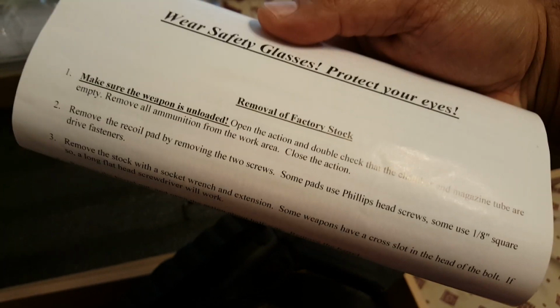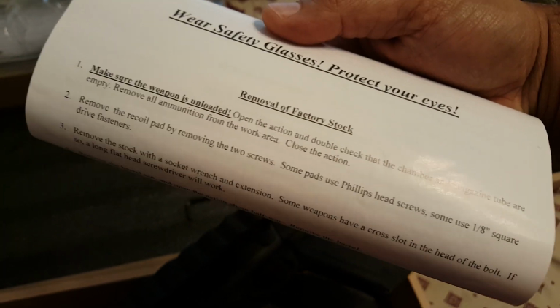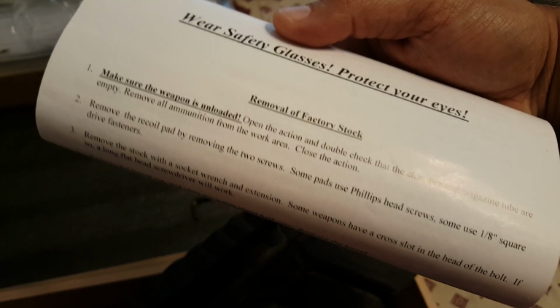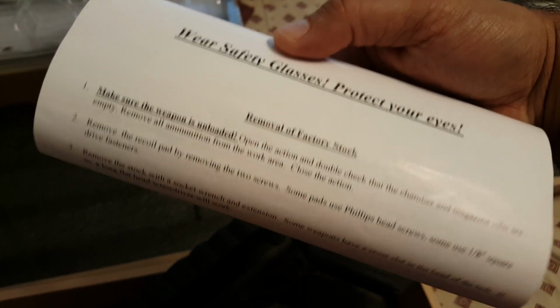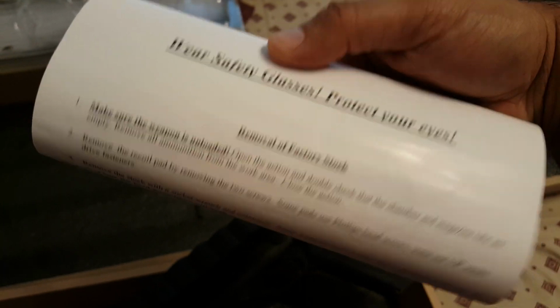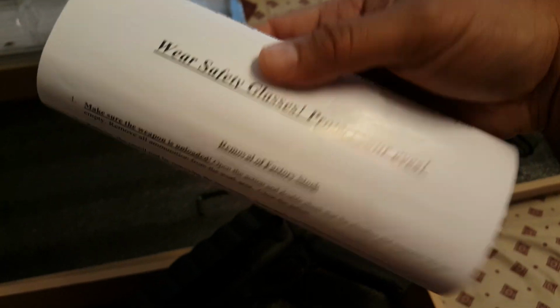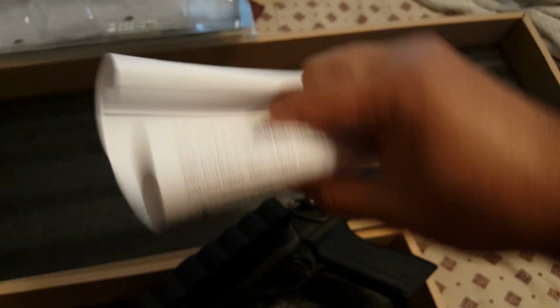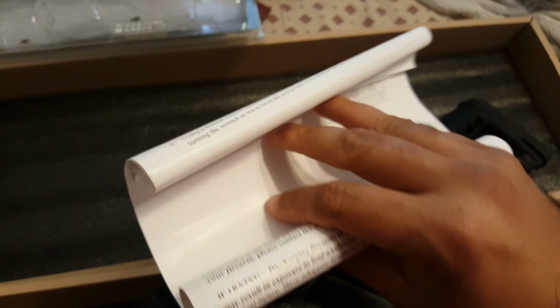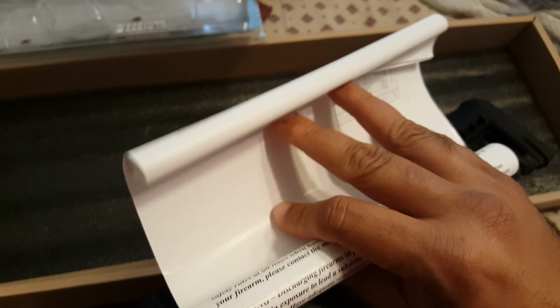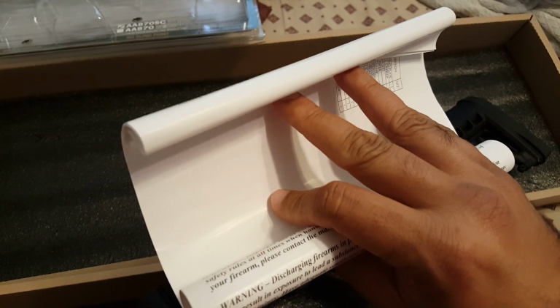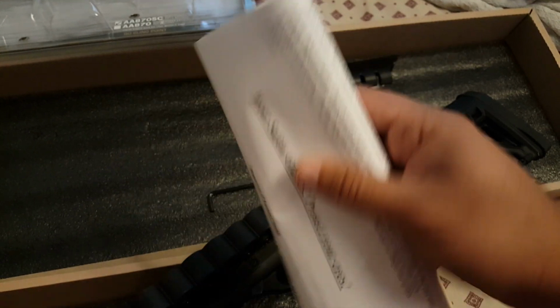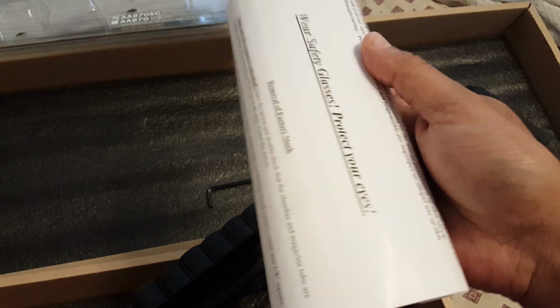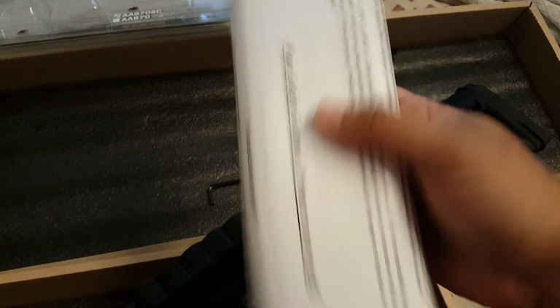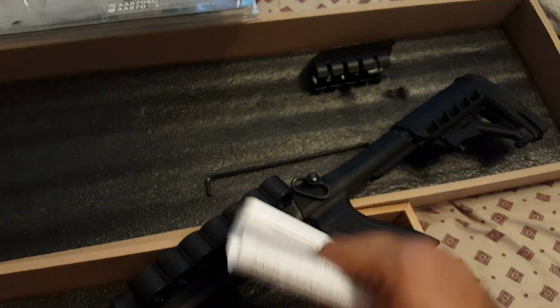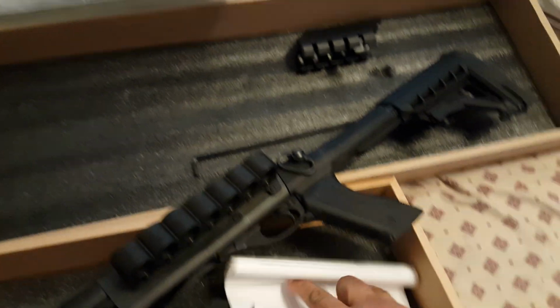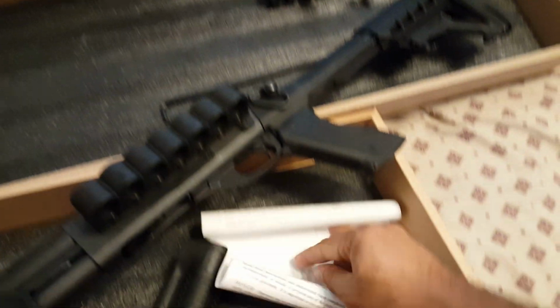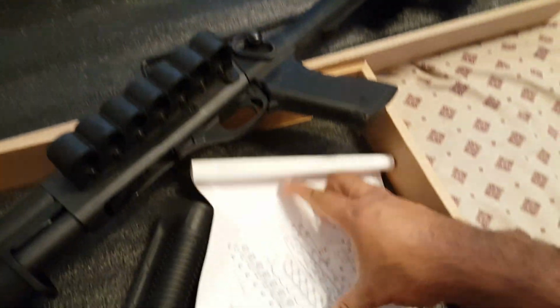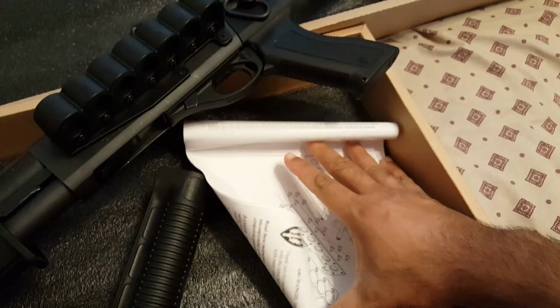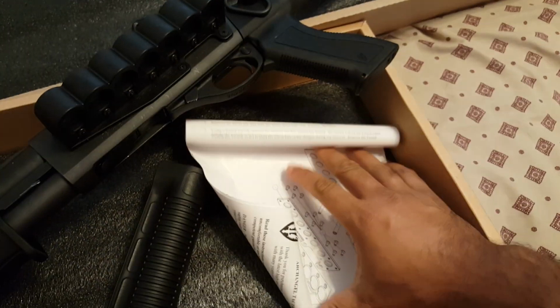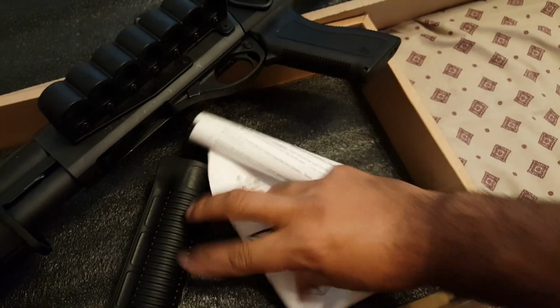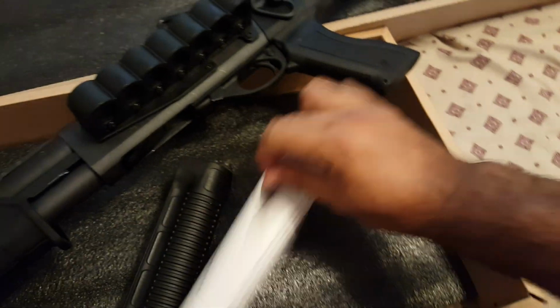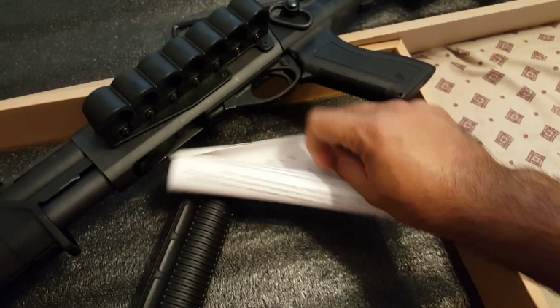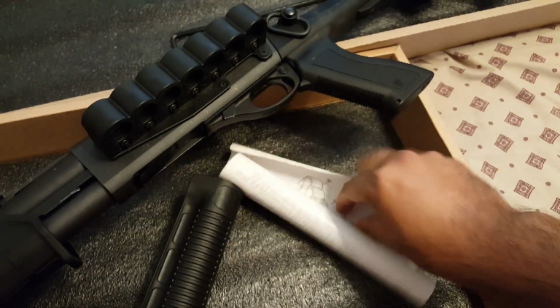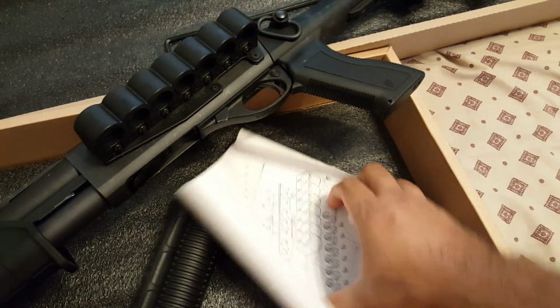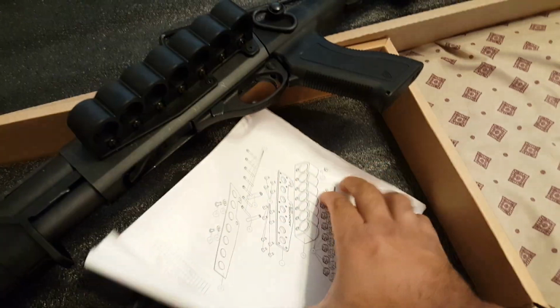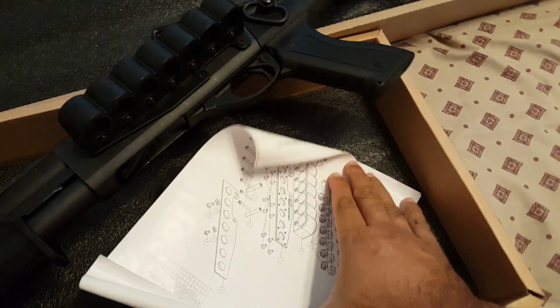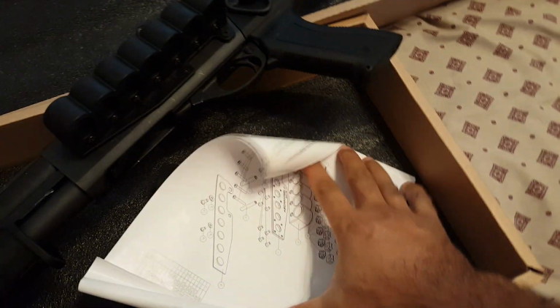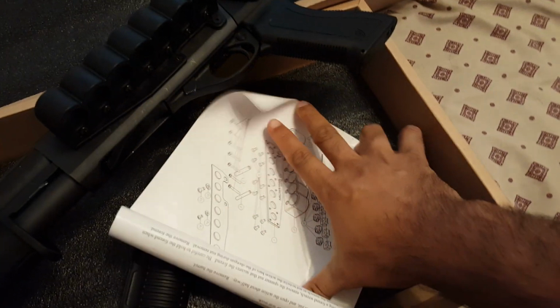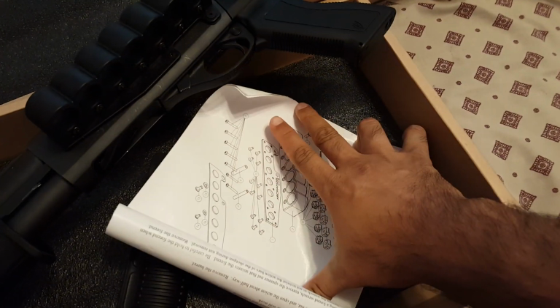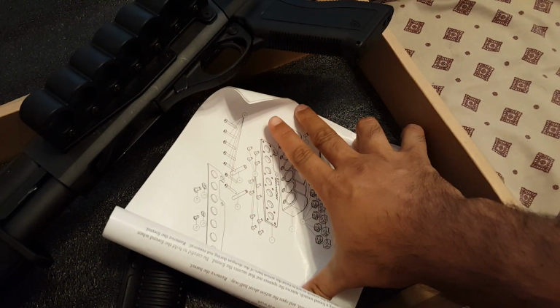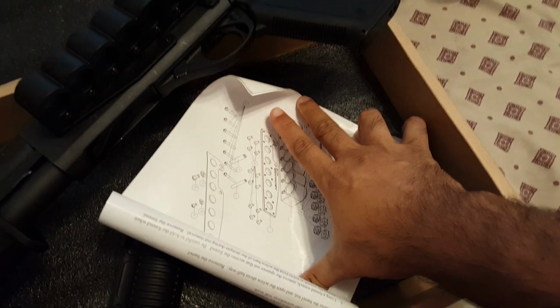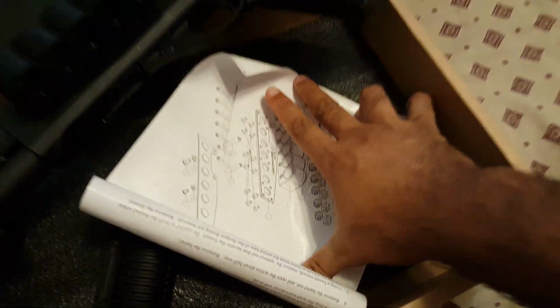You don't really need it for the instructions, but it's nice to have the diagrams that show the parts and pieces, so that's nice.